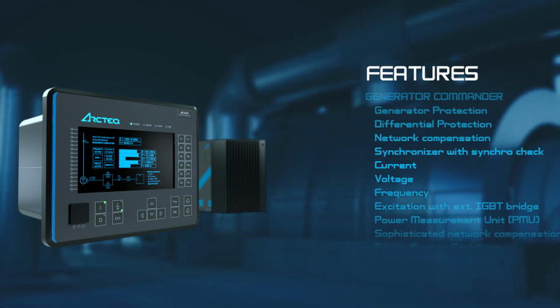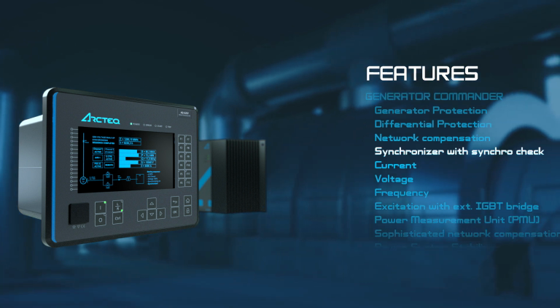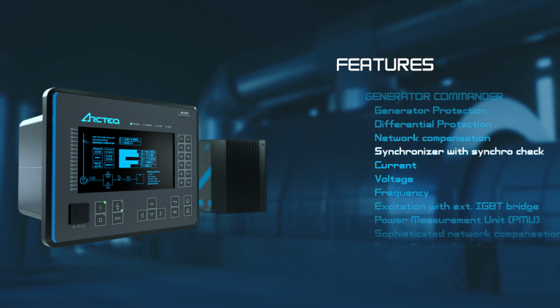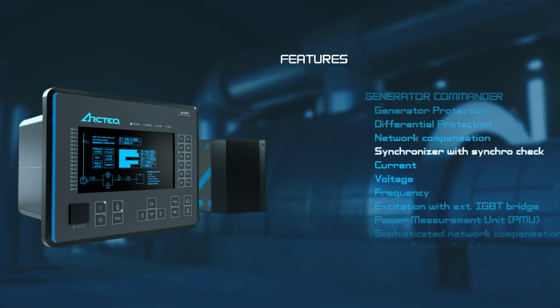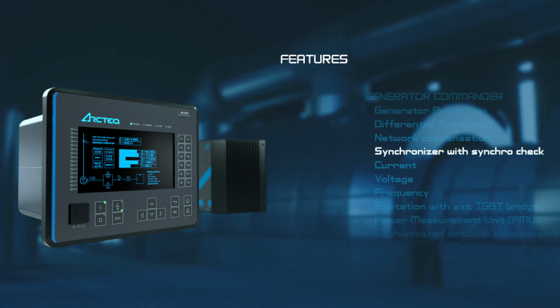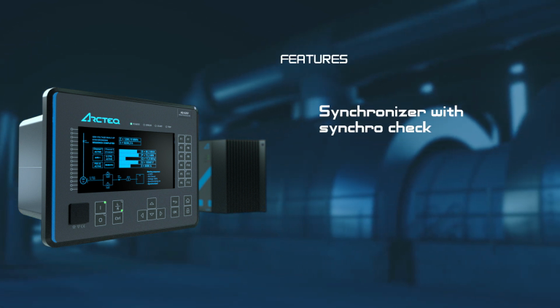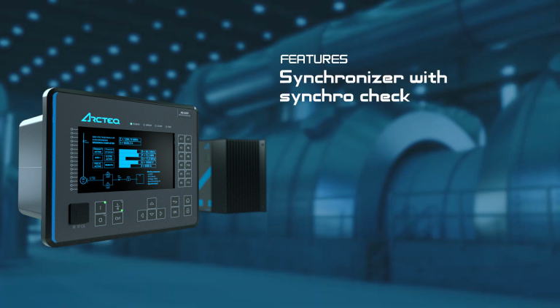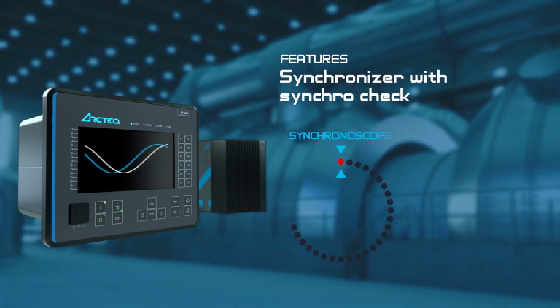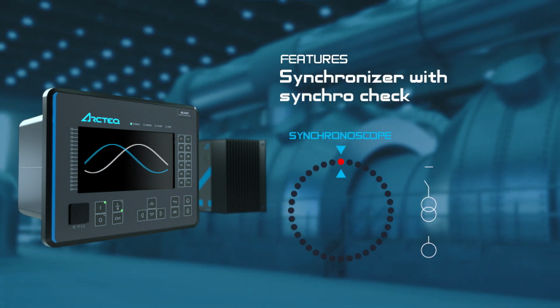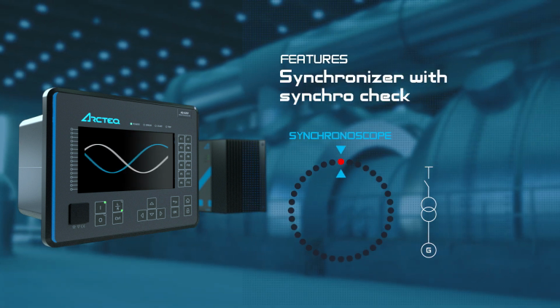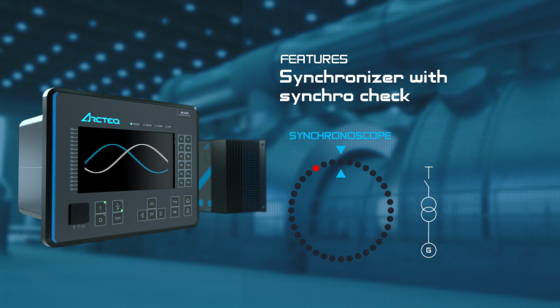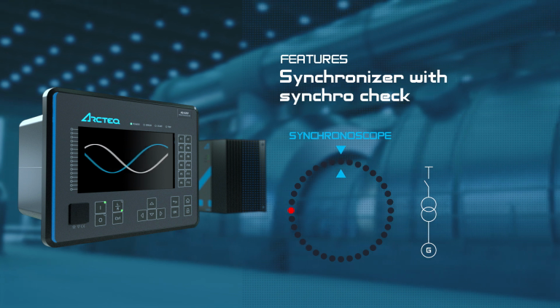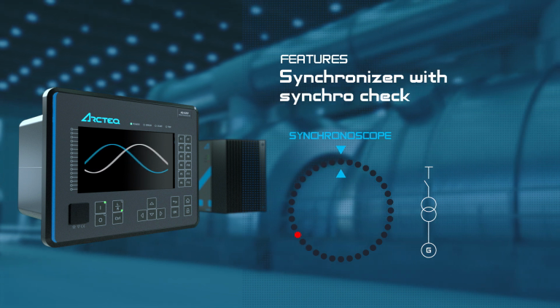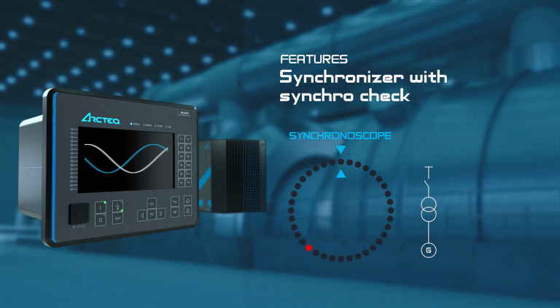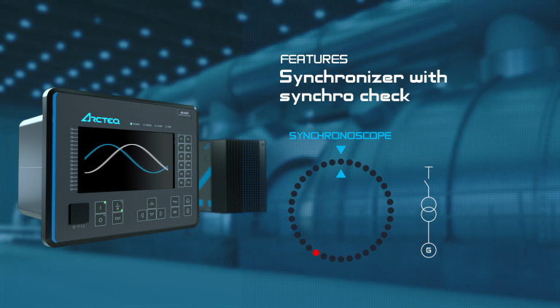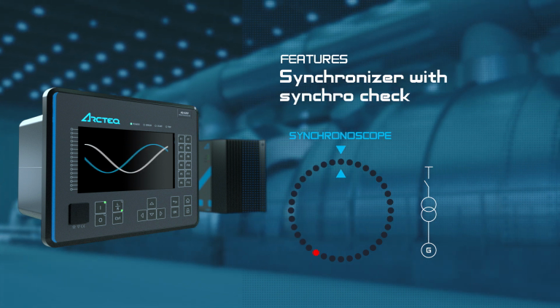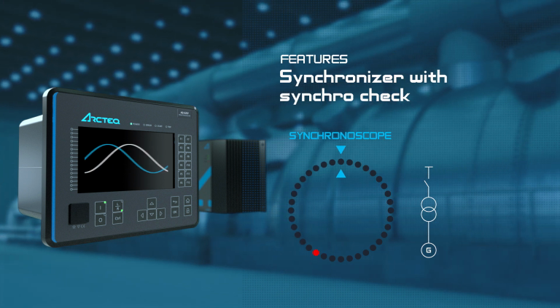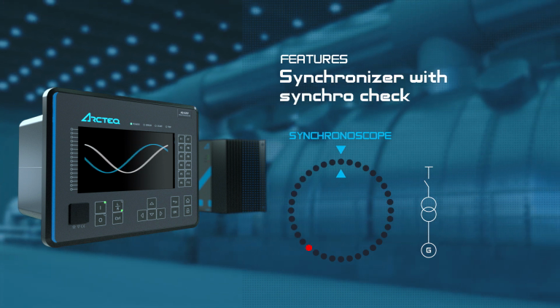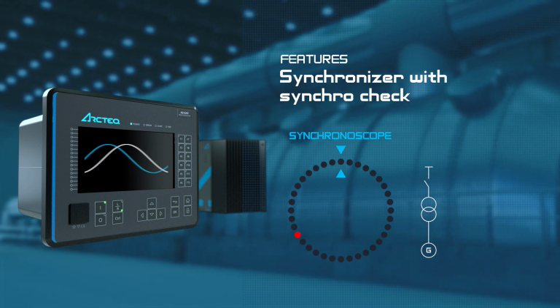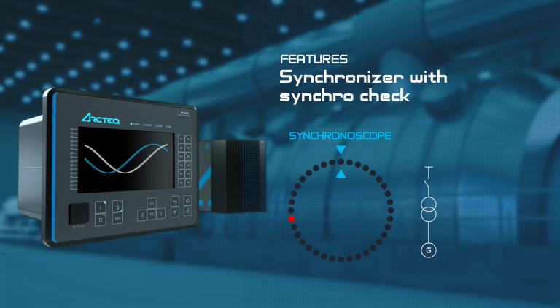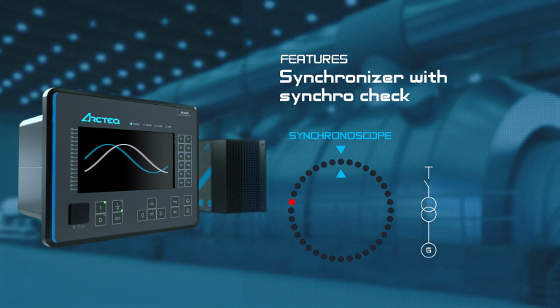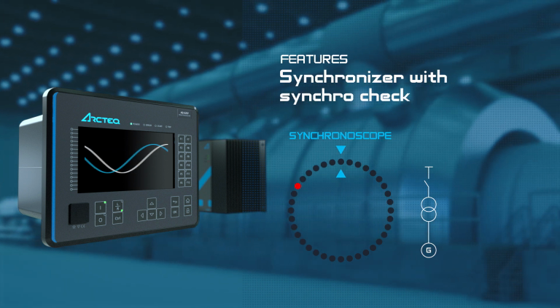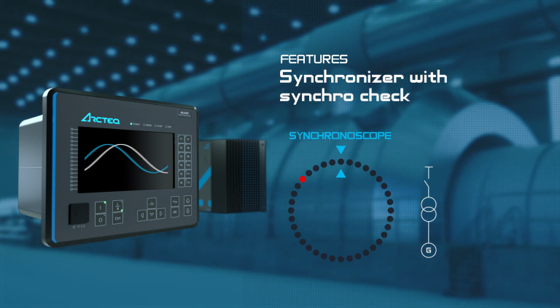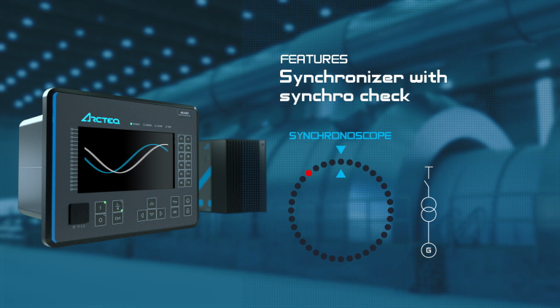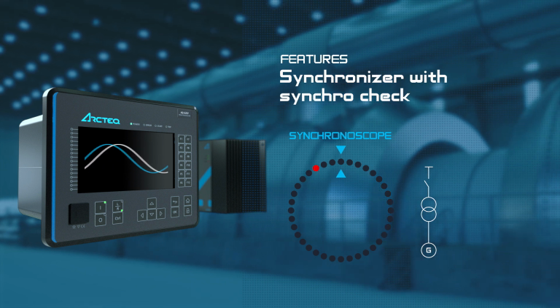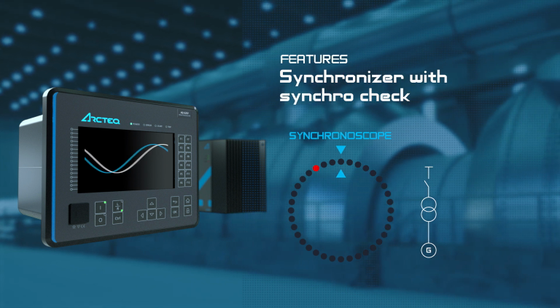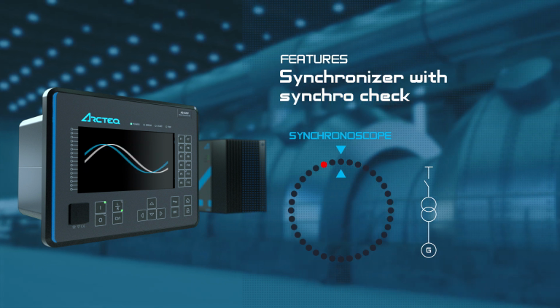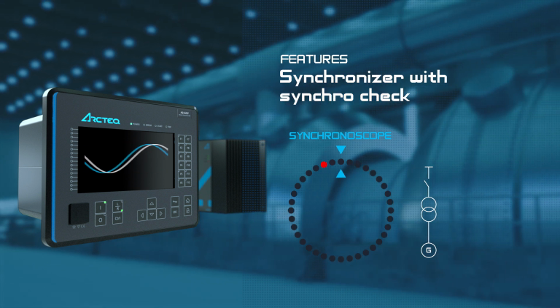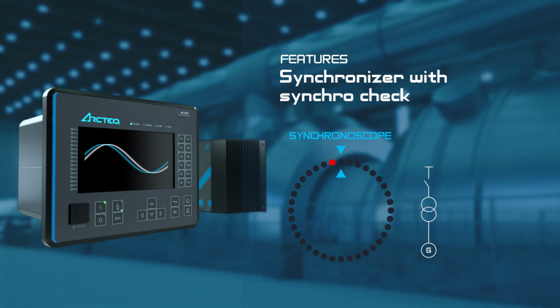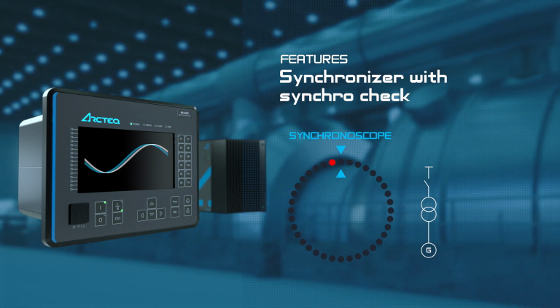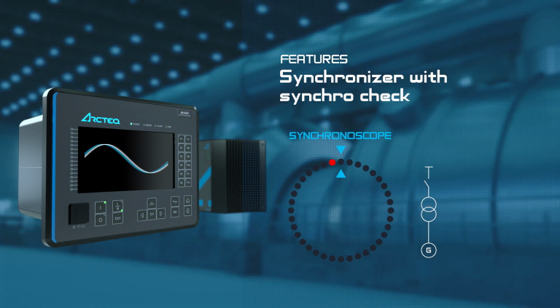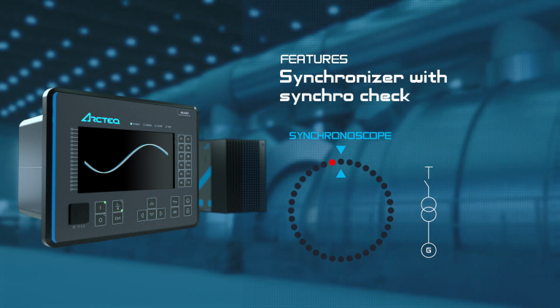Synchronizer and Synchro Check. The Synchronizer and Synchro Check features enable a safe power grid connection by closing the breaker only when the voltage and frequency are matching on both sides of the breaker.